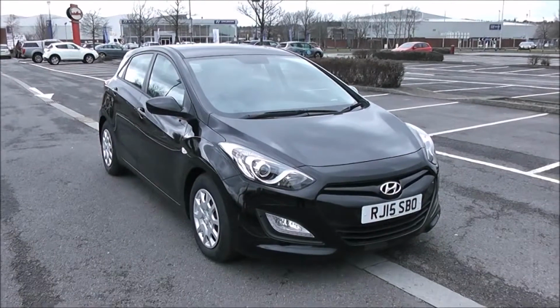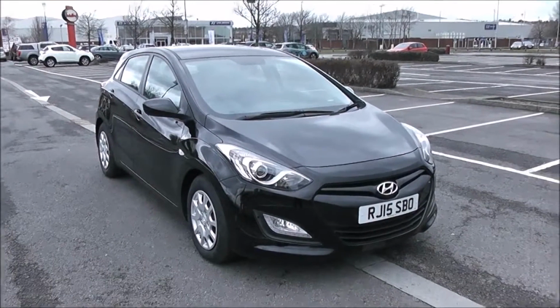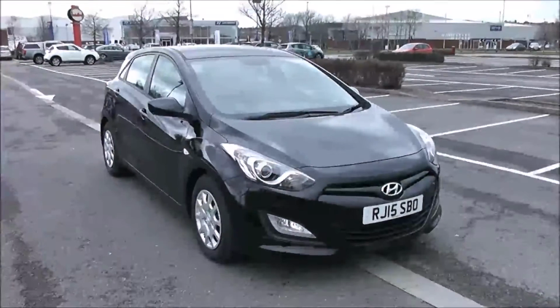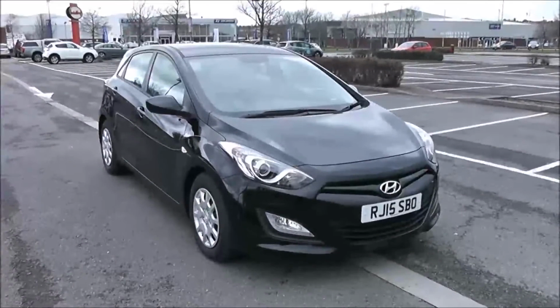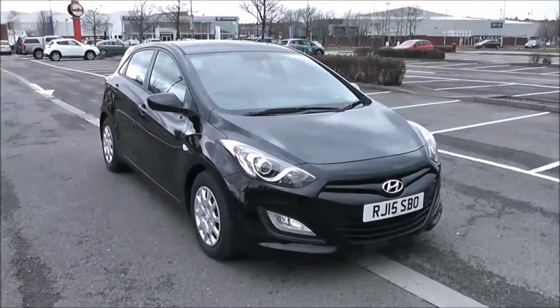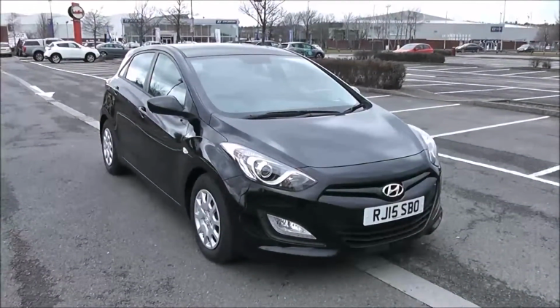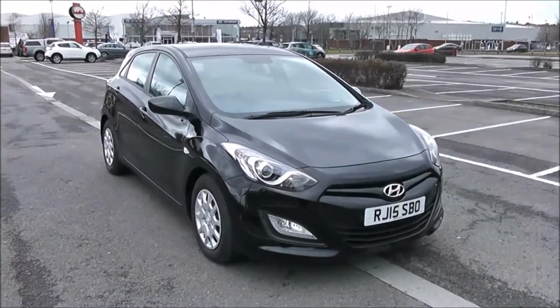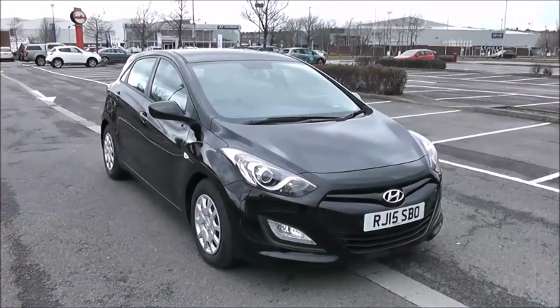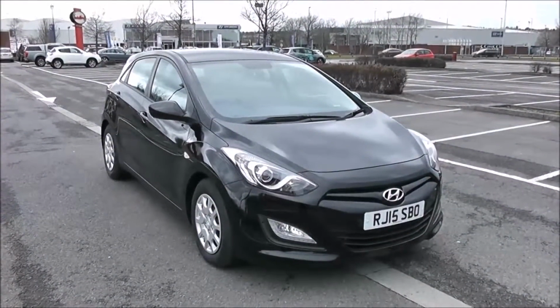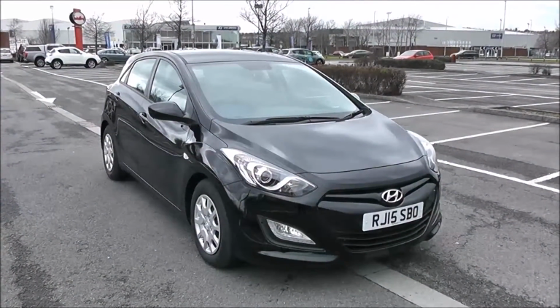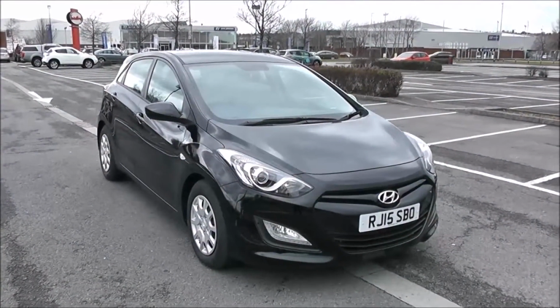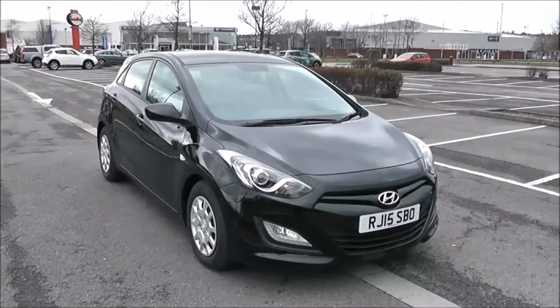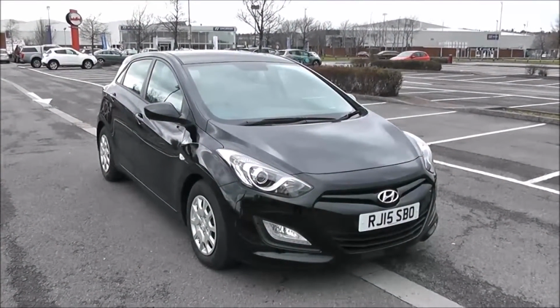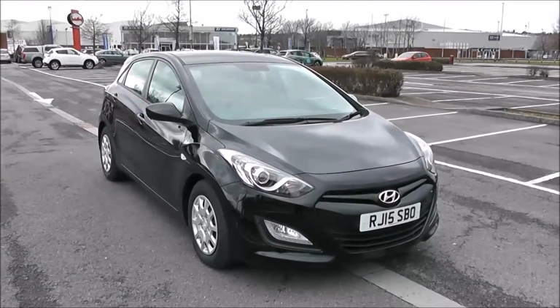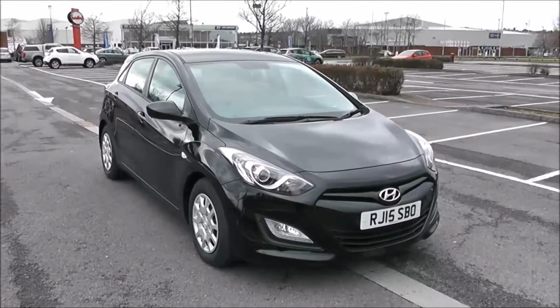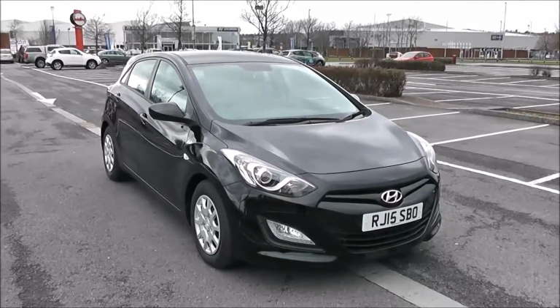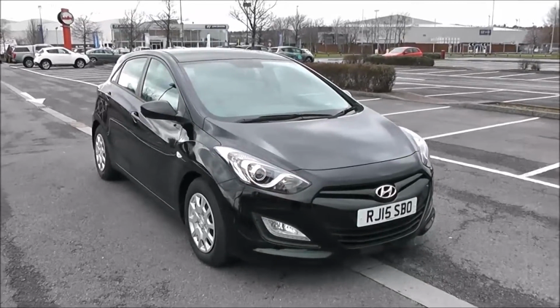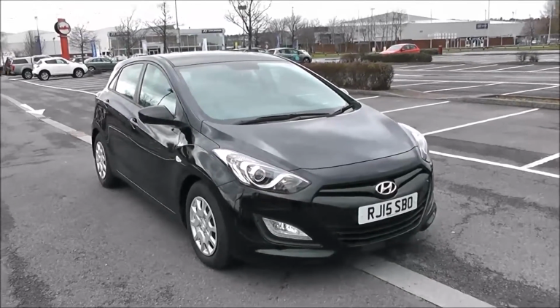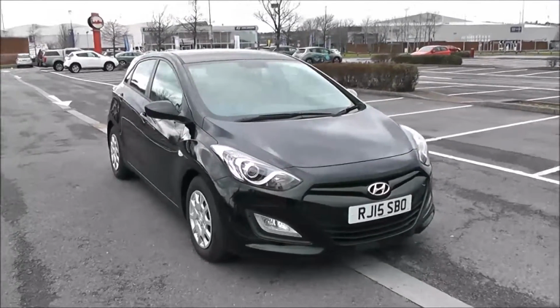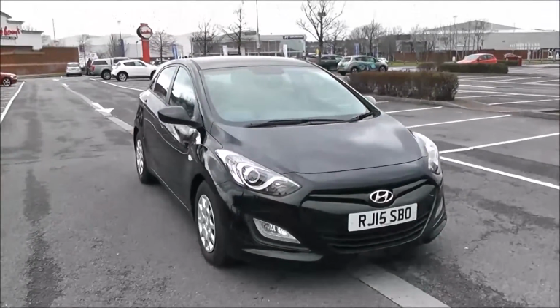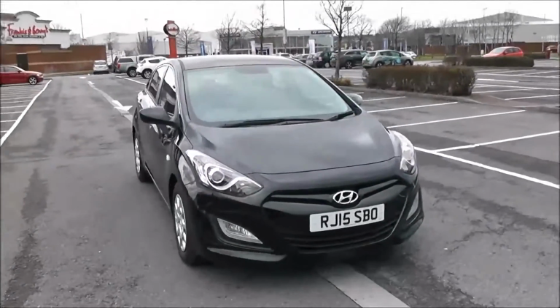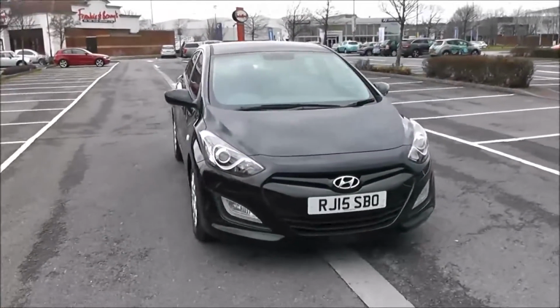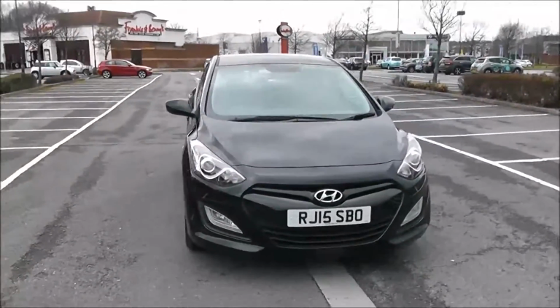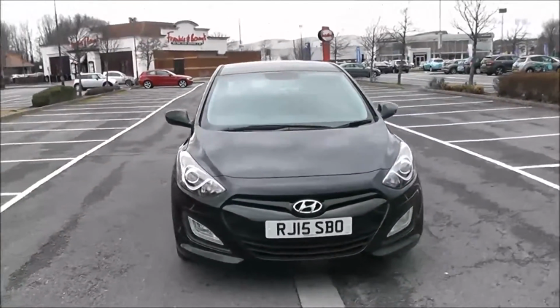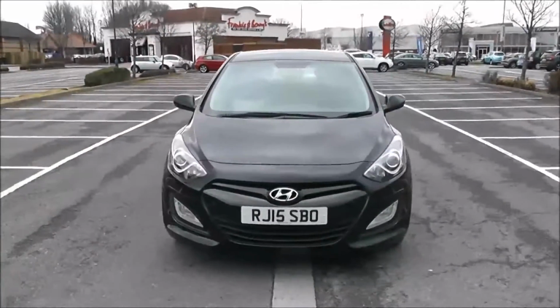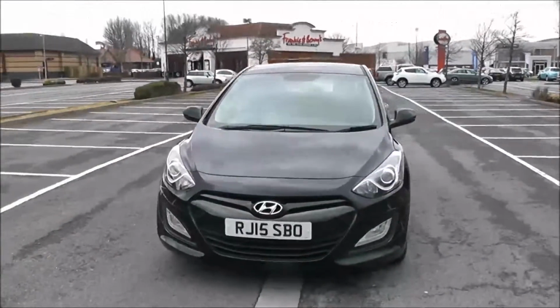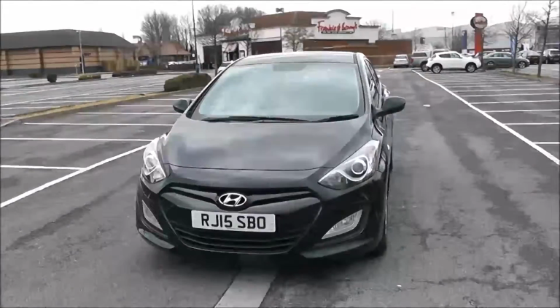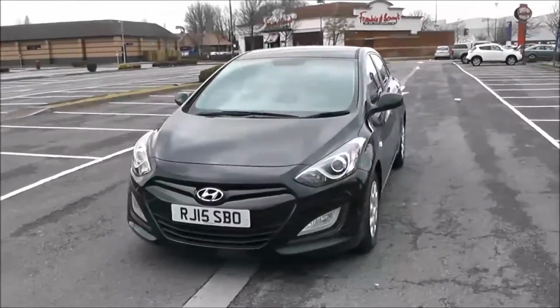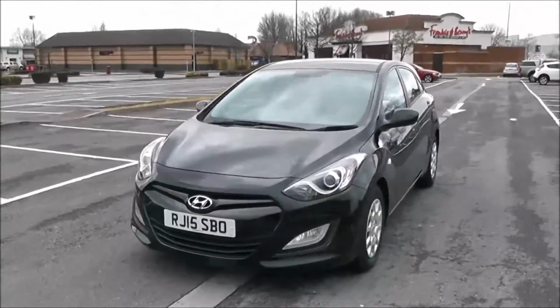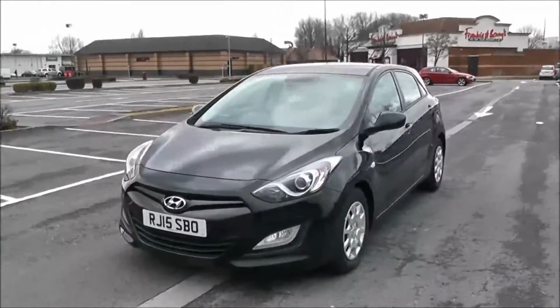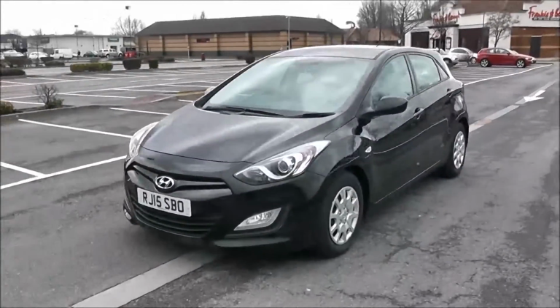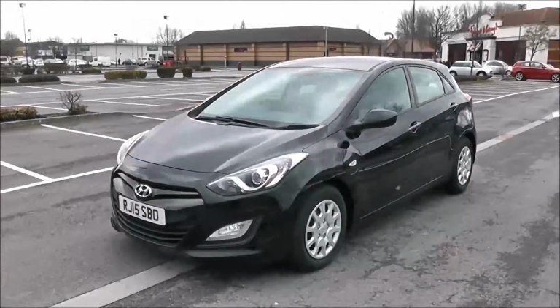Welcome to Wessex Garages in Newport. Today we have for you the Hyundai i30 Classic Blue Drive CRDI. This vehicle is in black and it's a diesel manual. We're going to be giving you a tour of this vehicle today, but for more information or further specifications, don't hesitate to click on the link in this video.